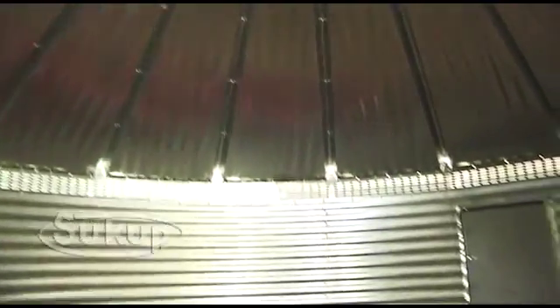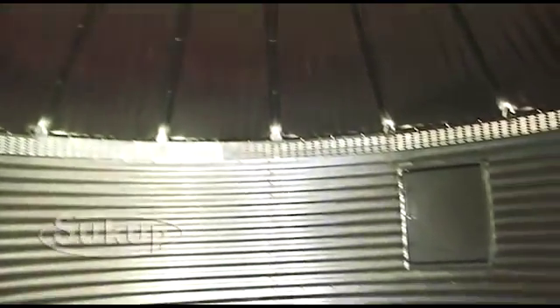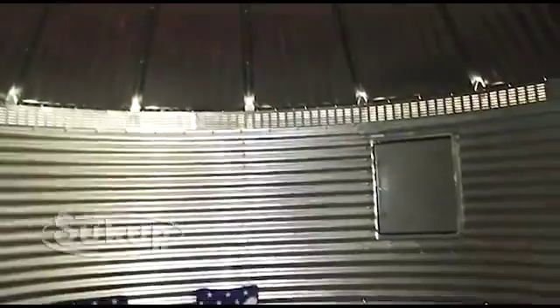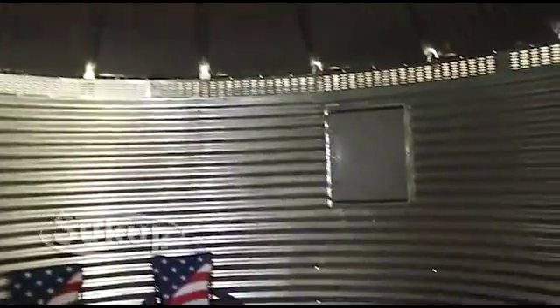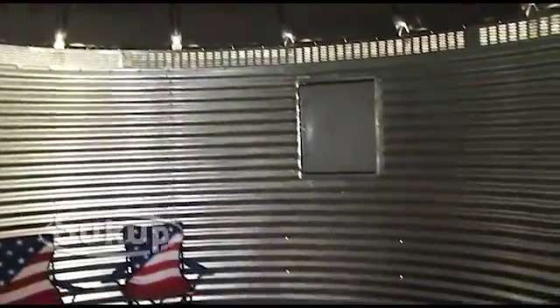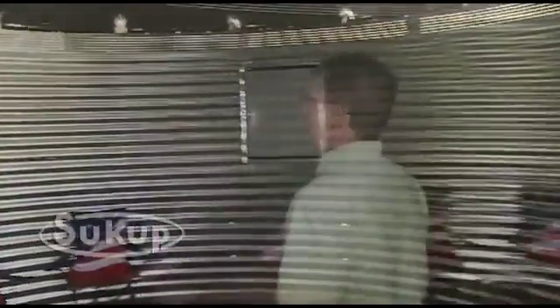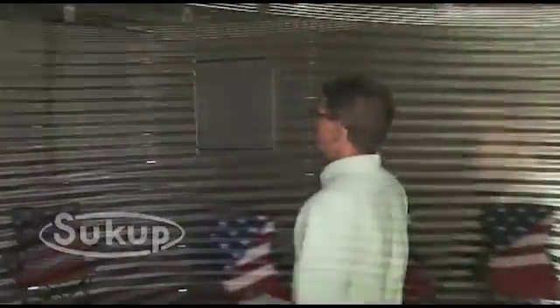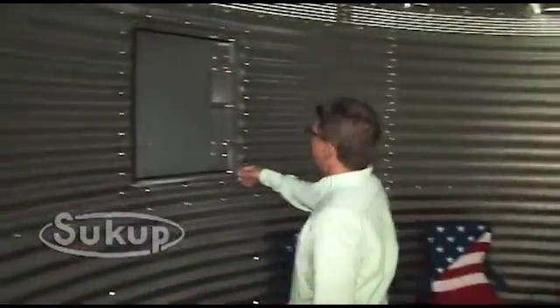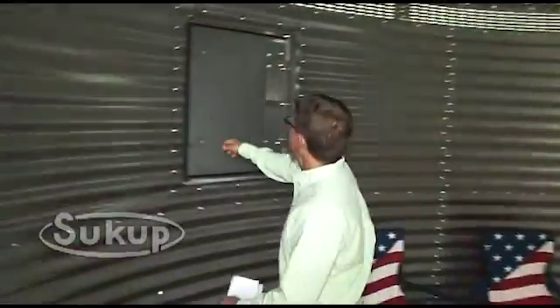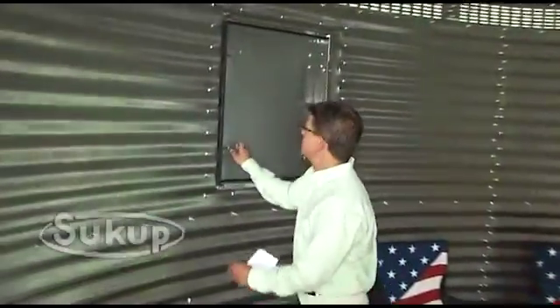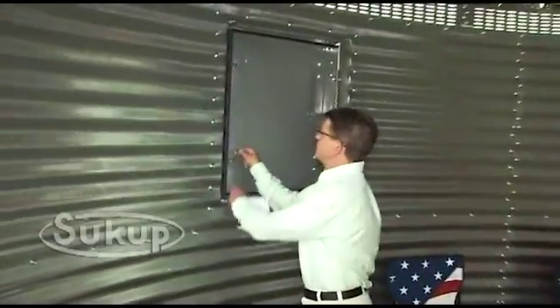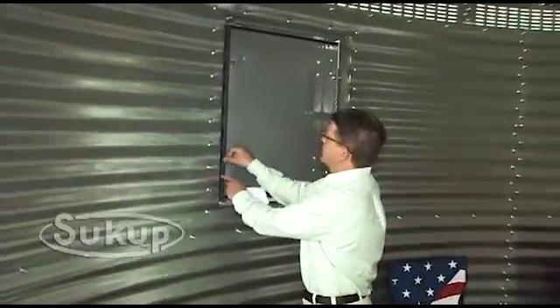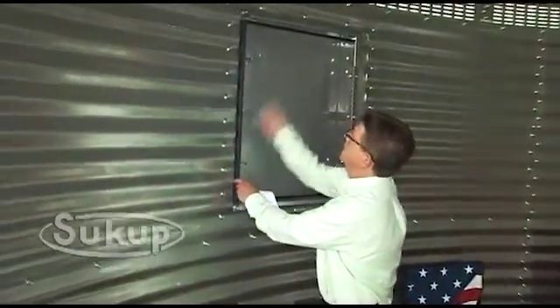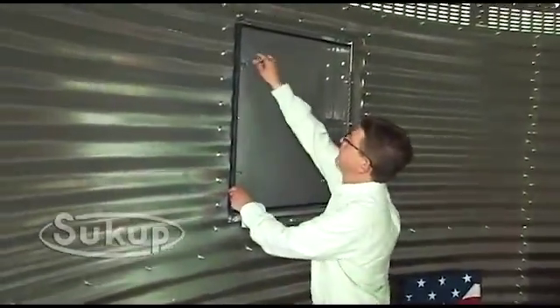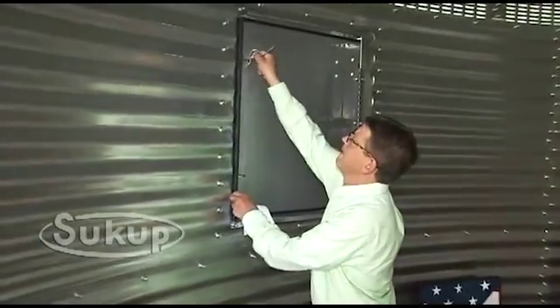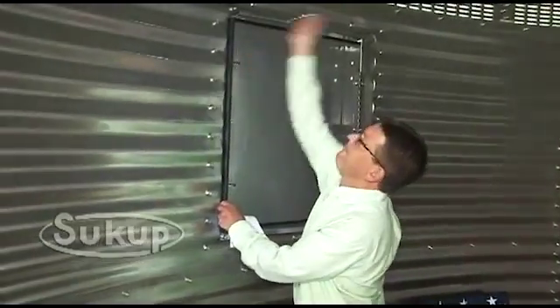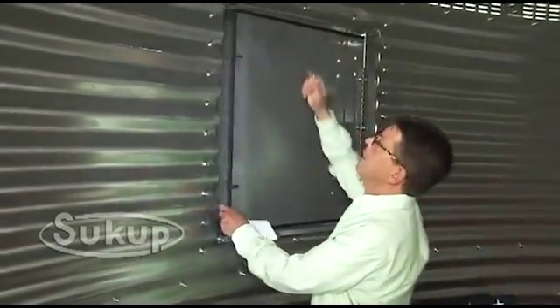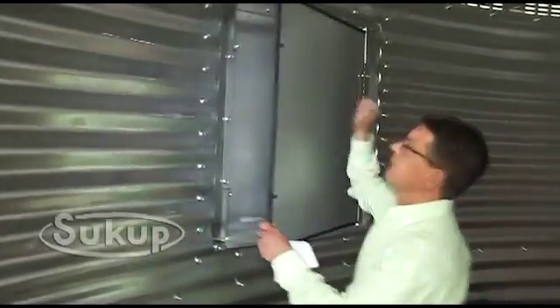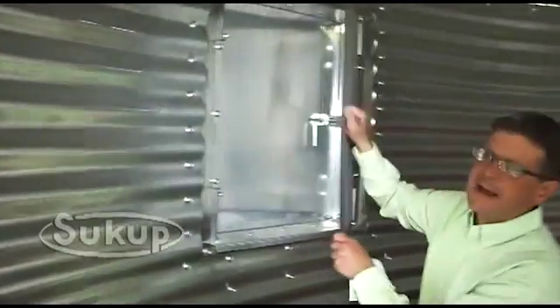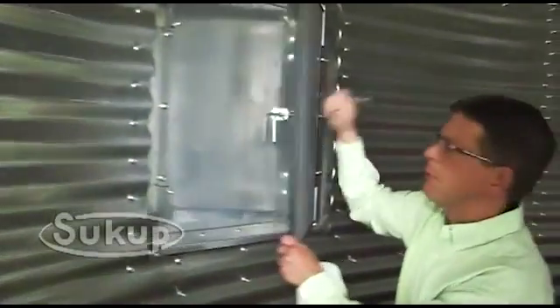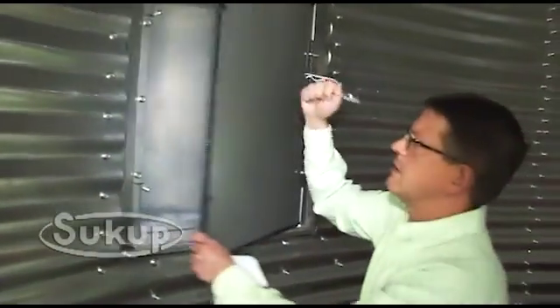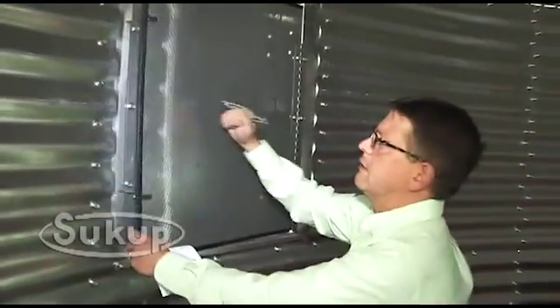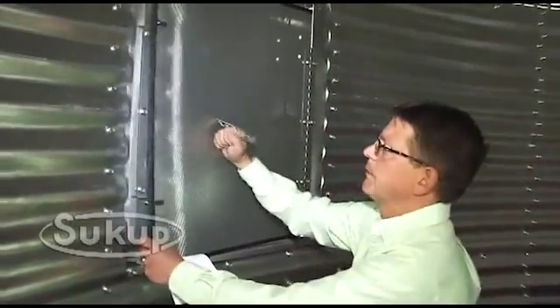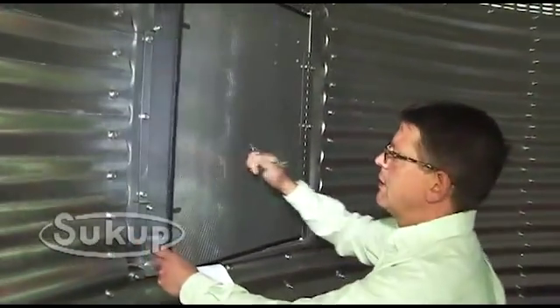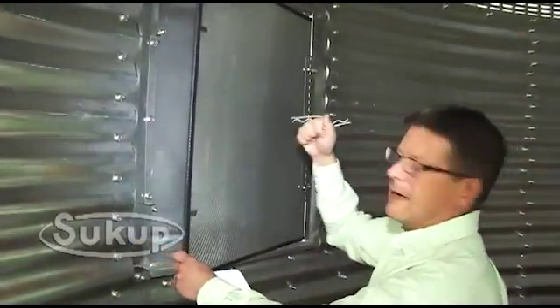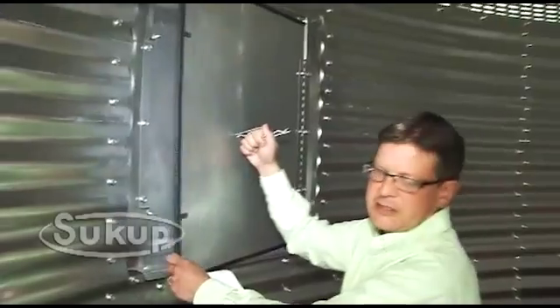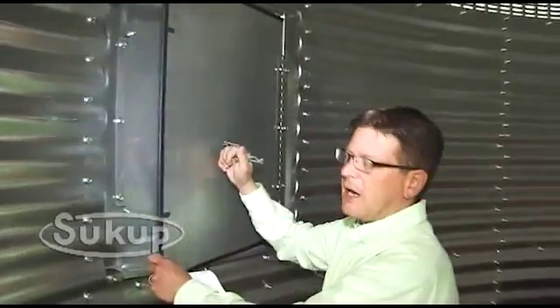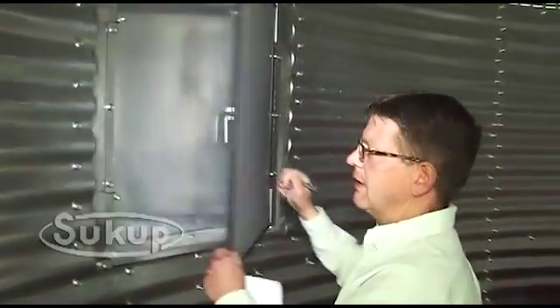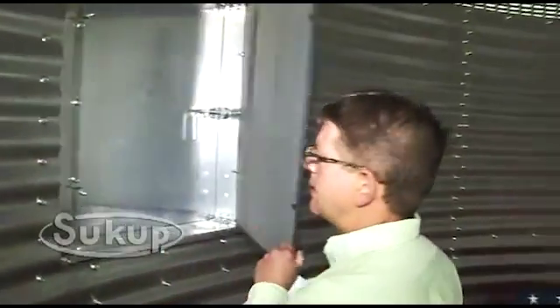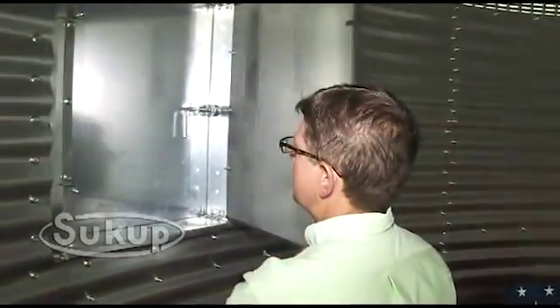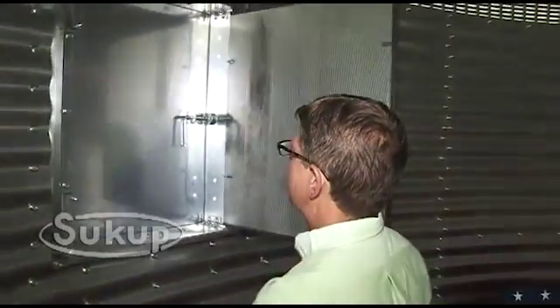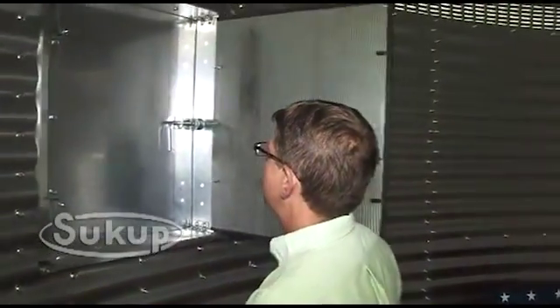The units have two windows. Each window has an interior screen of 16 gauge perforated steel. You cannot cut this with a knife, again adding to the solid security.